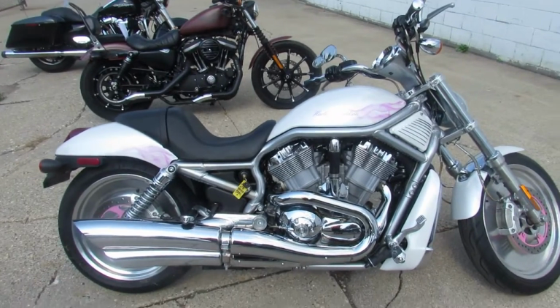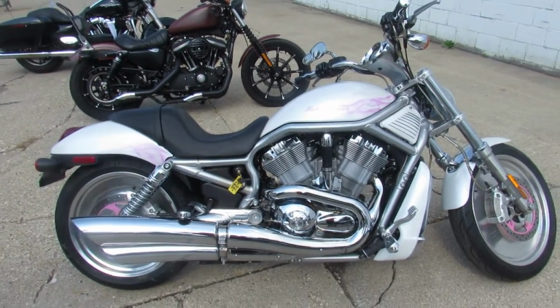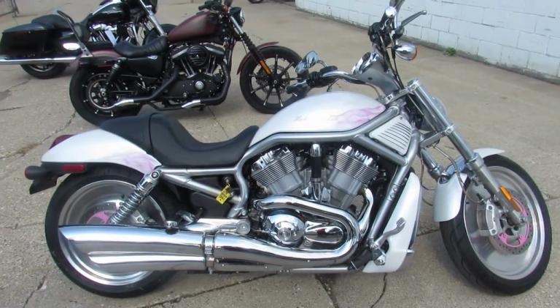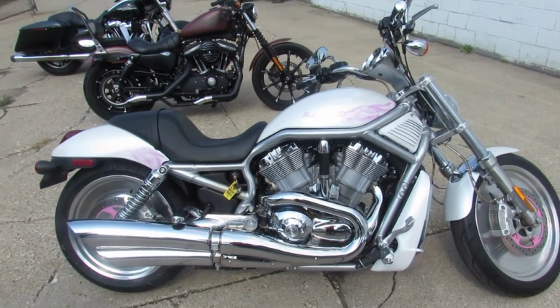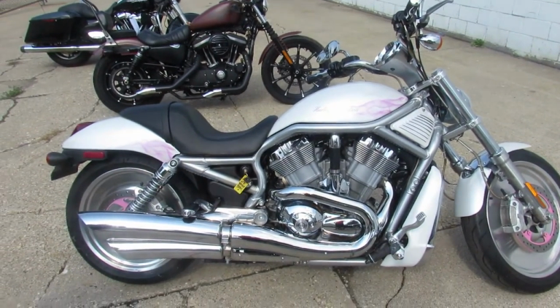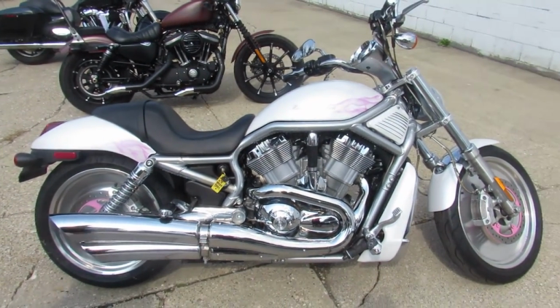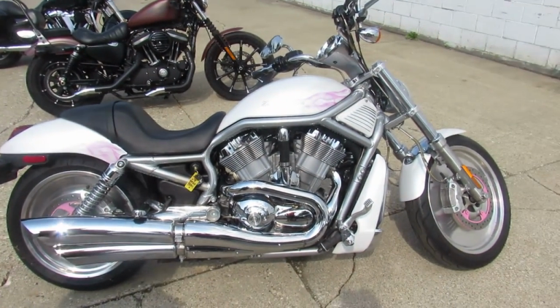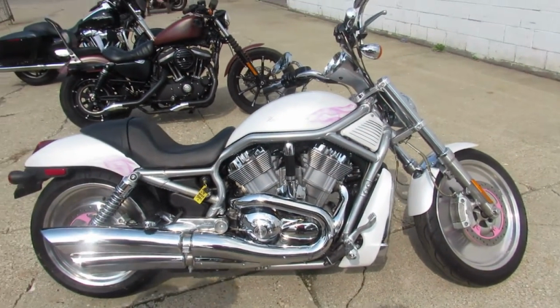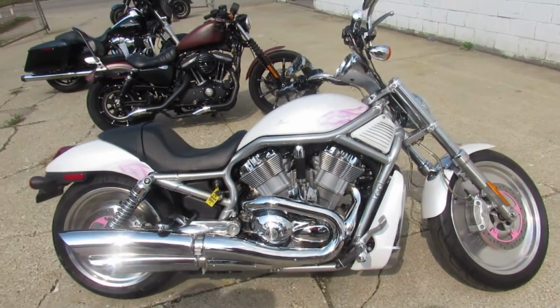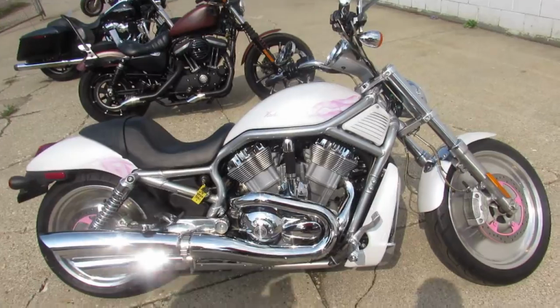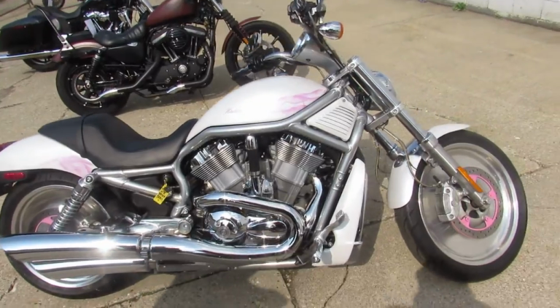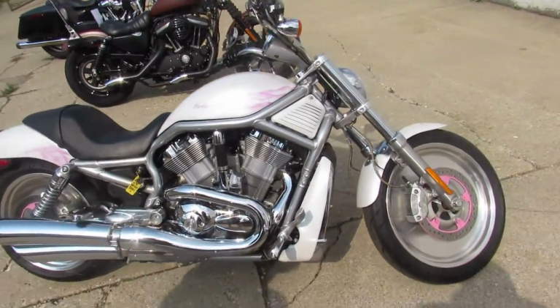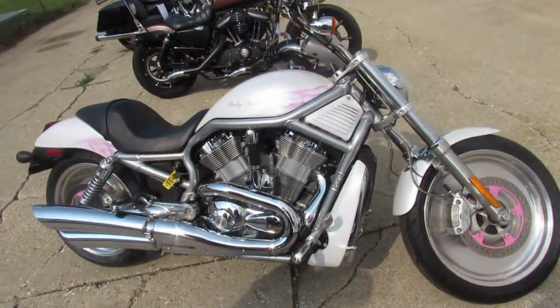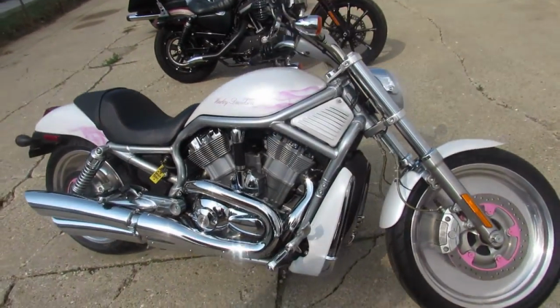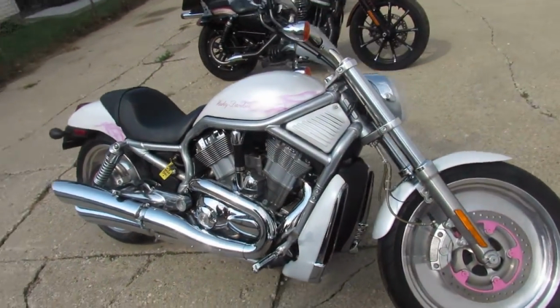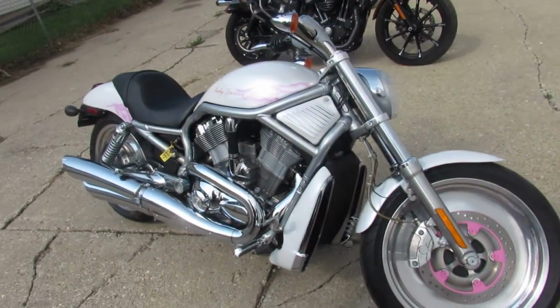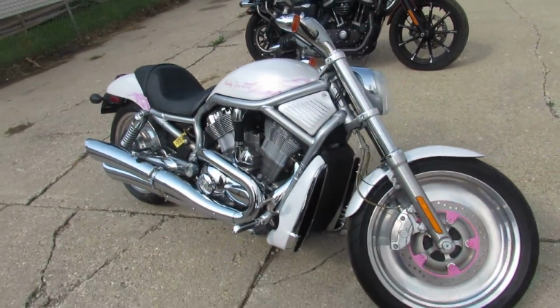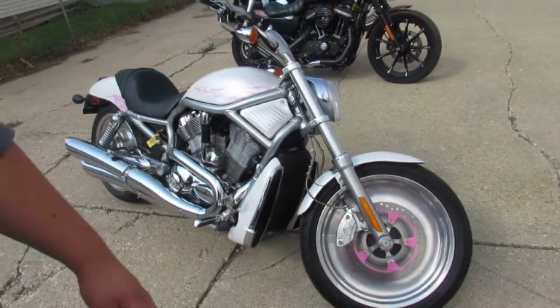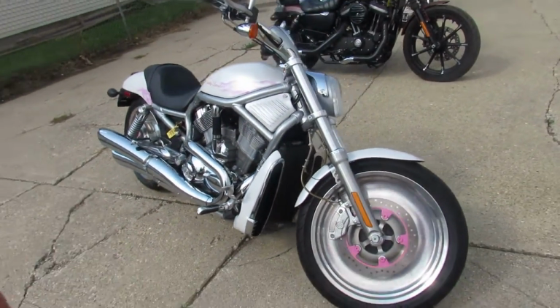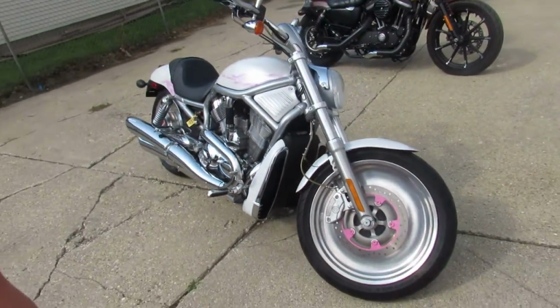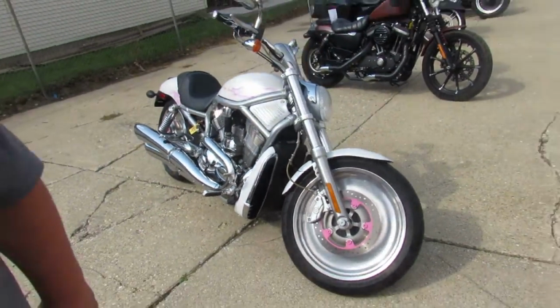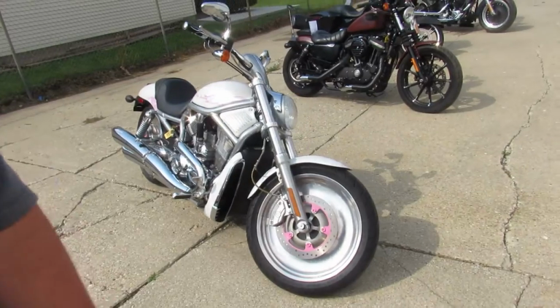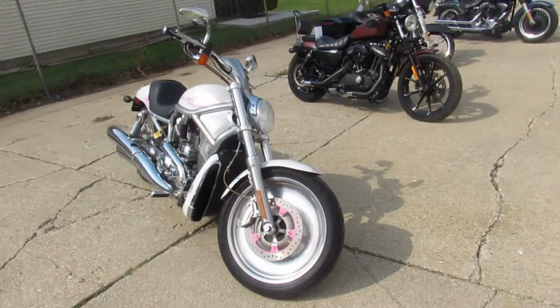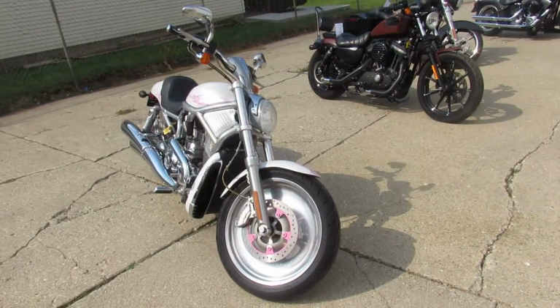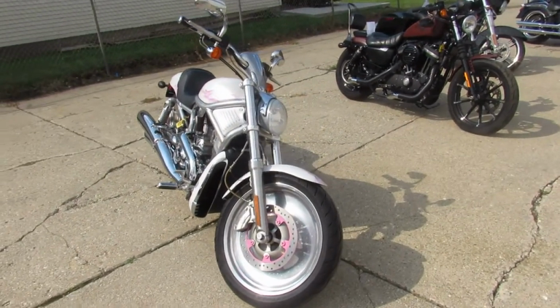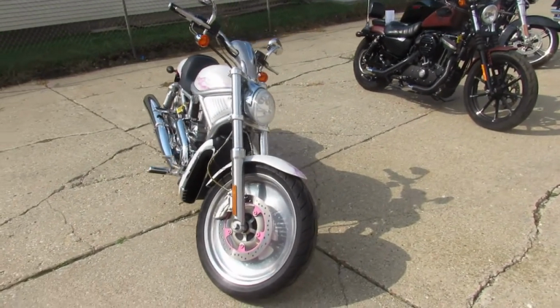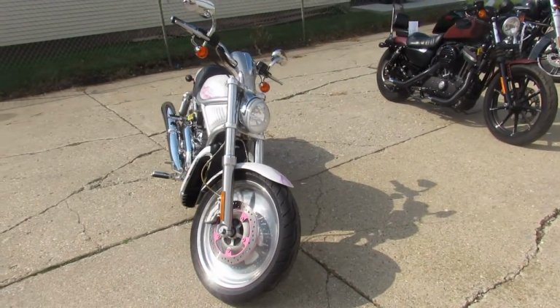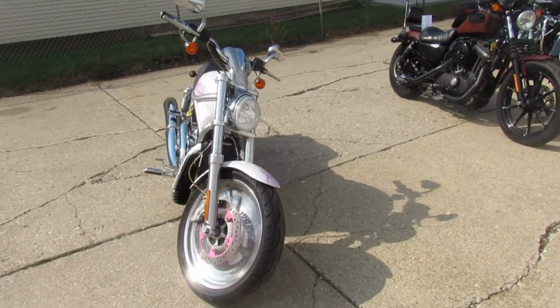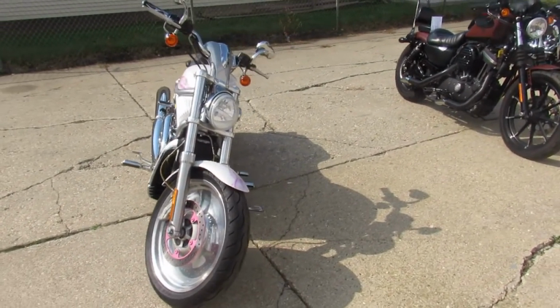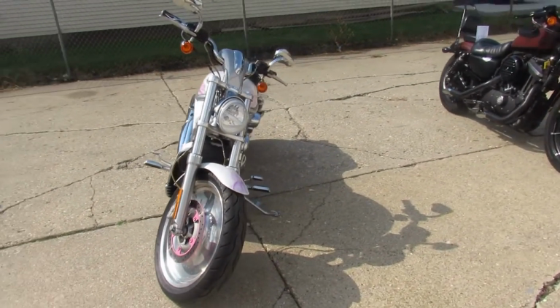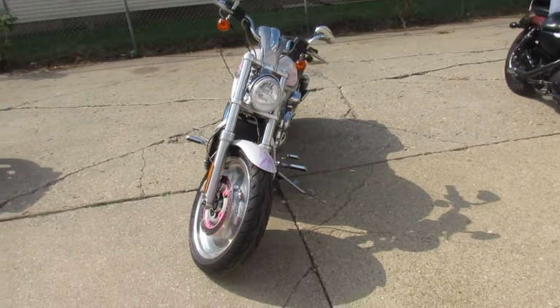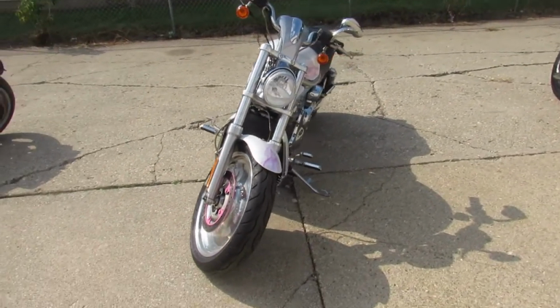Hey guys, ApprovalPowerSports.com here doing some videos on another V-Rod today. This one here is a 2006. It has 1,918 miles on it — you guys heard it right, 1,918 miles. It's not even broken in yet, perfect all the way around.